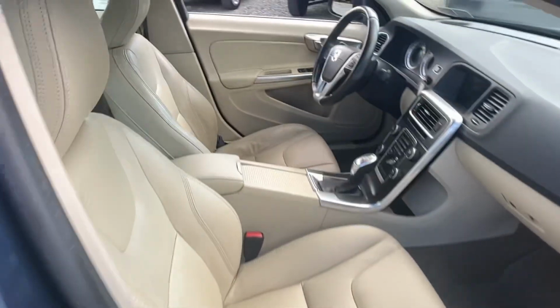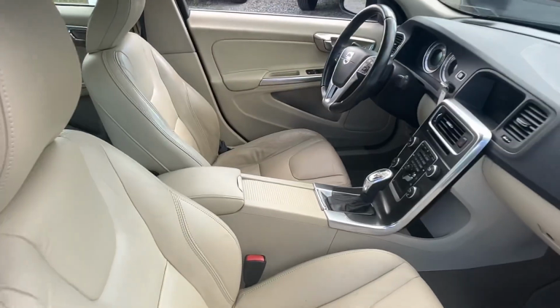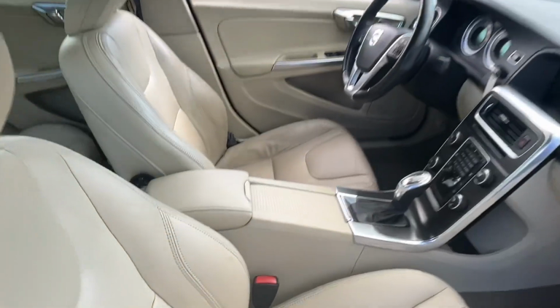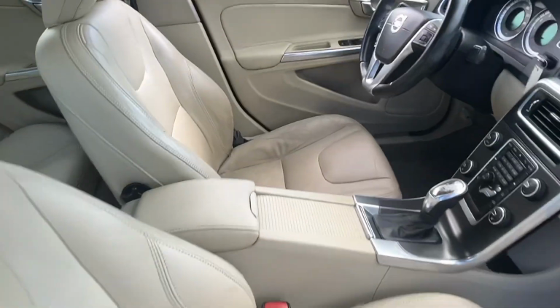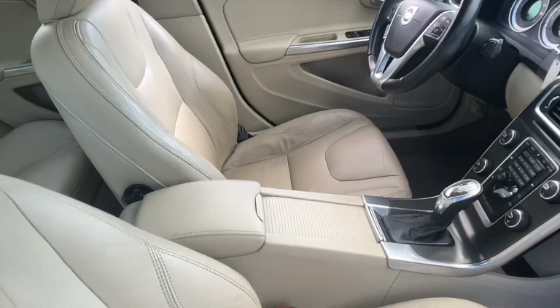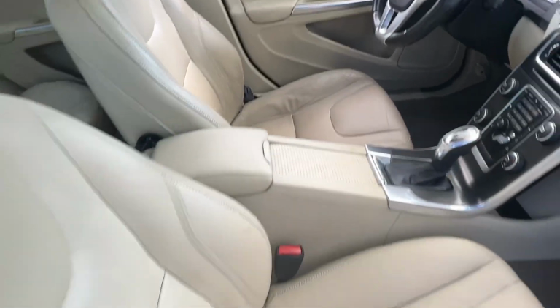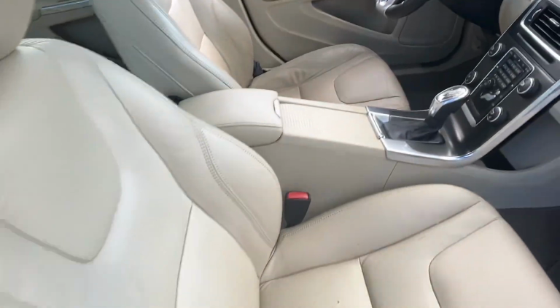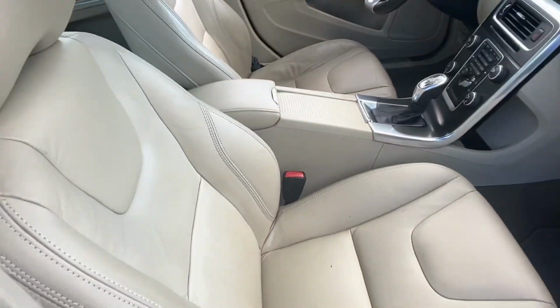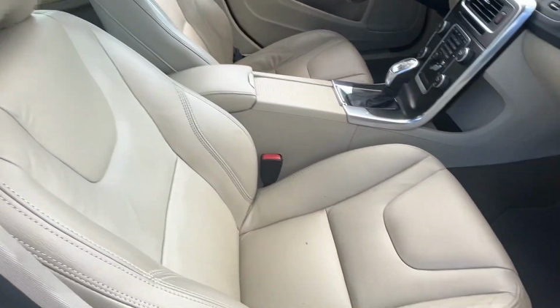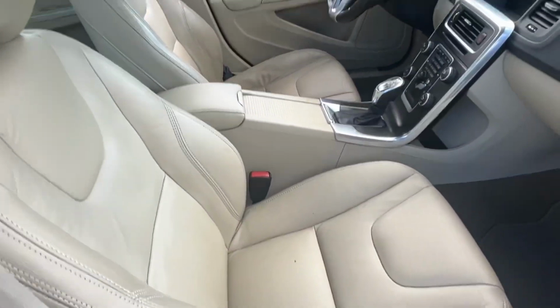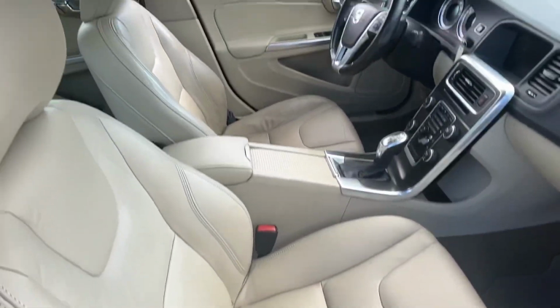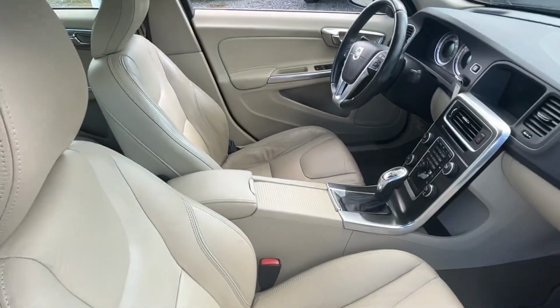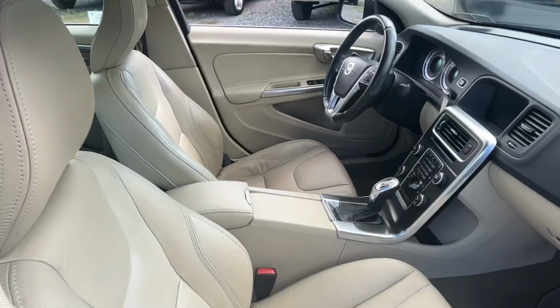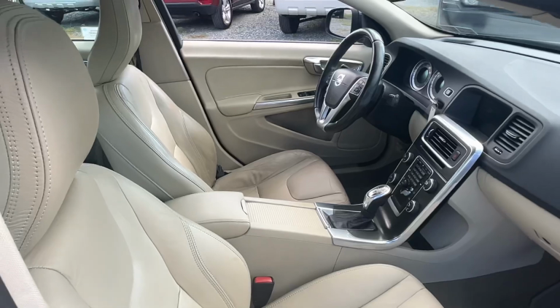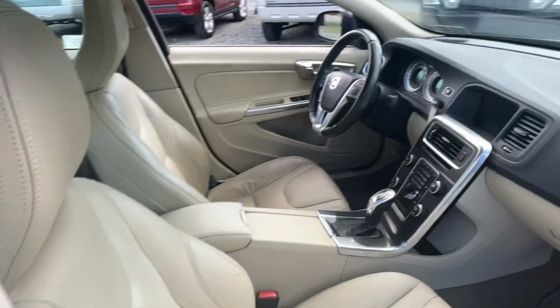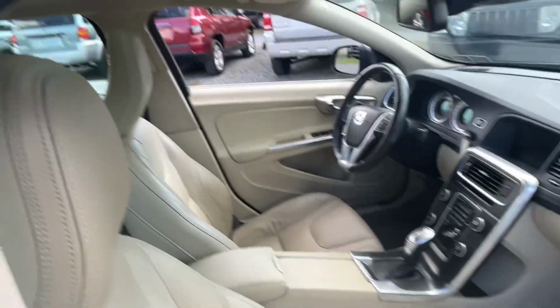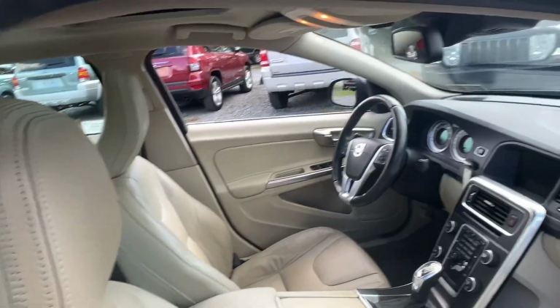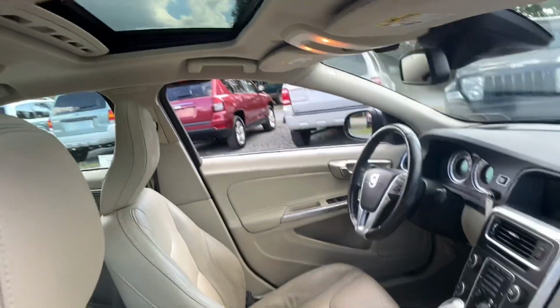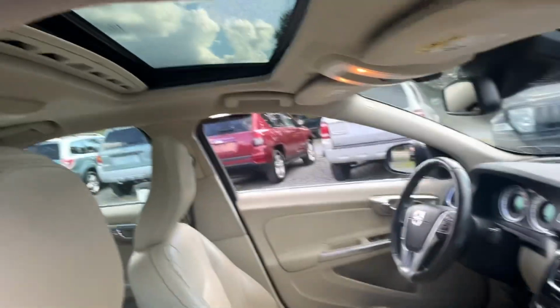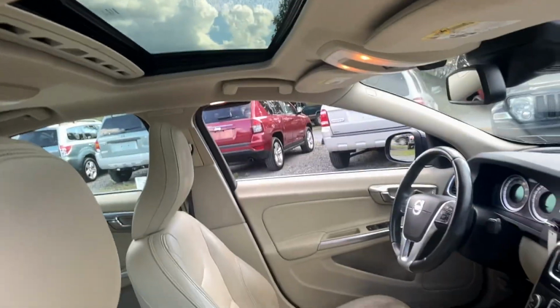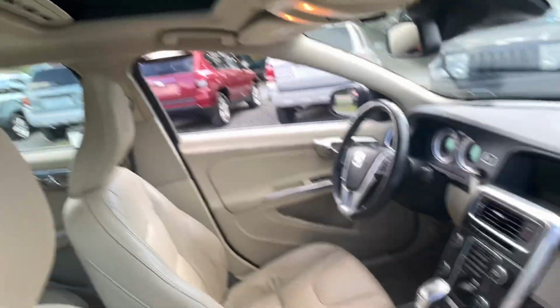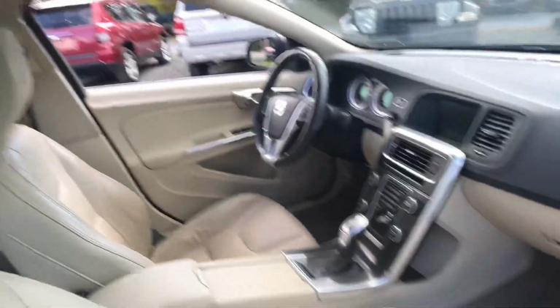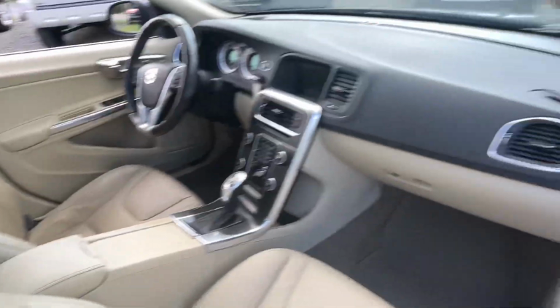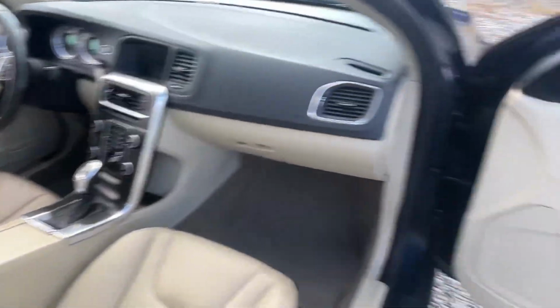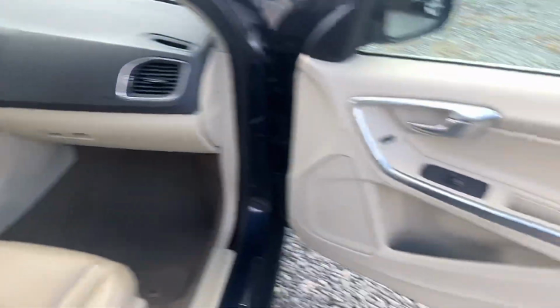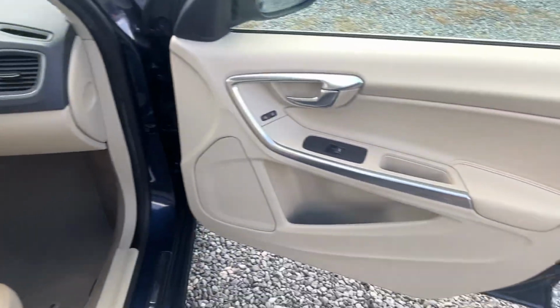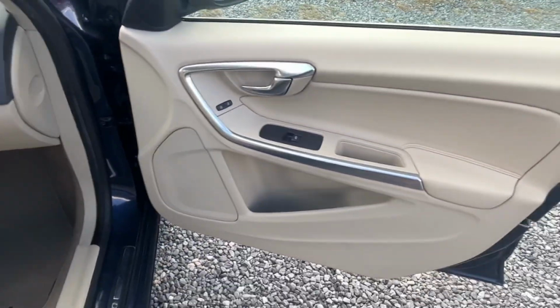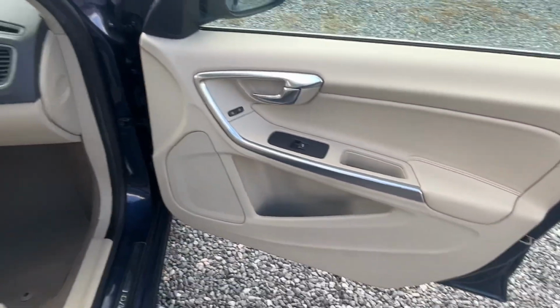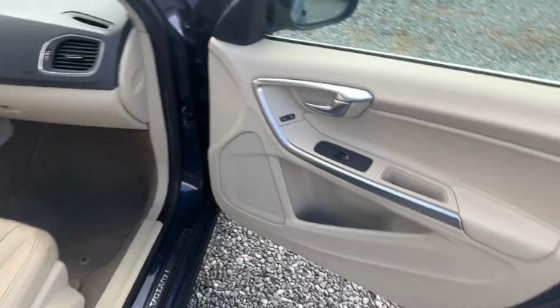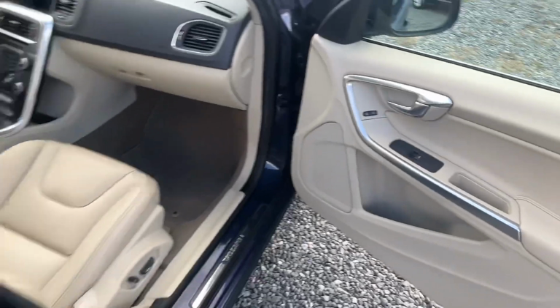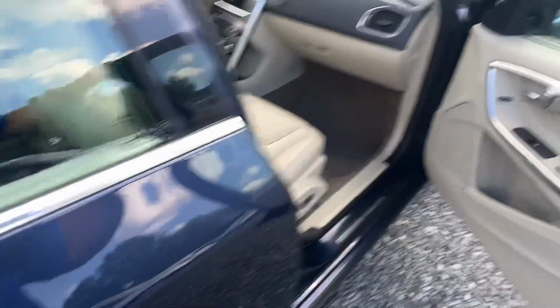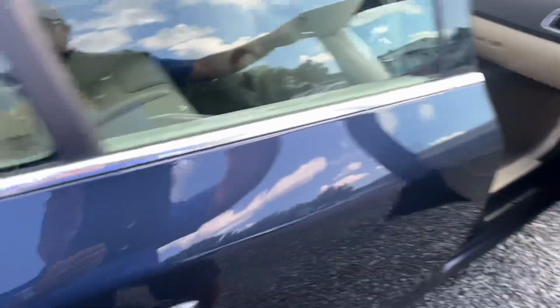There's a little bit of wearing on the driver's seat, but the rest is very nice. Power windows, locks, and mirrors, a nice big sunroof, CD player, and heated seats.